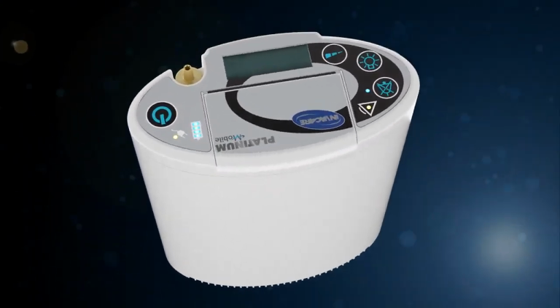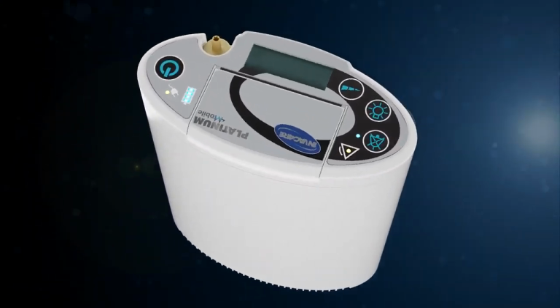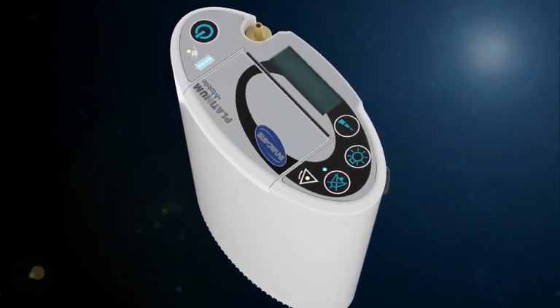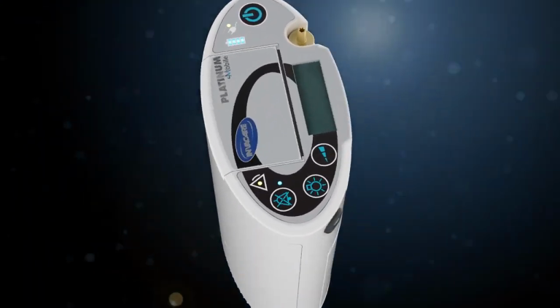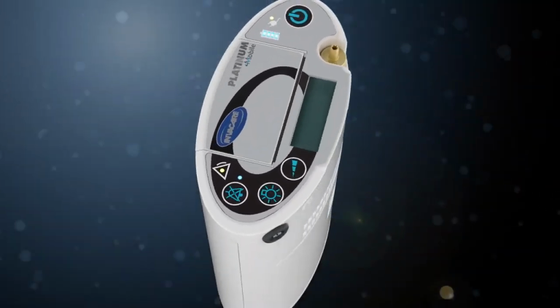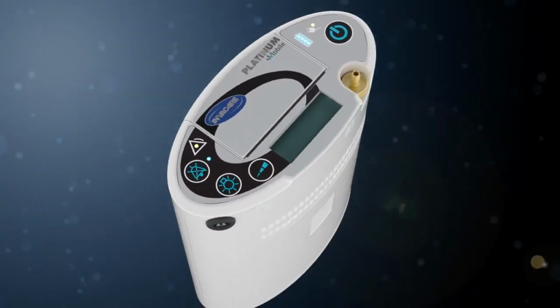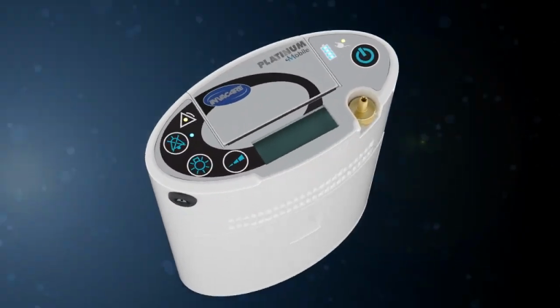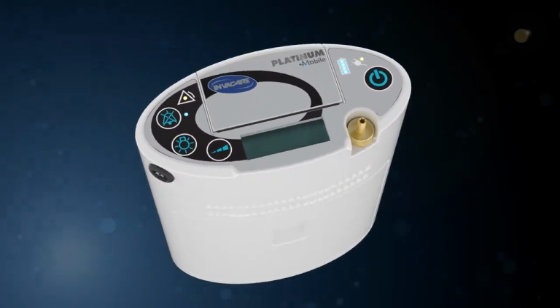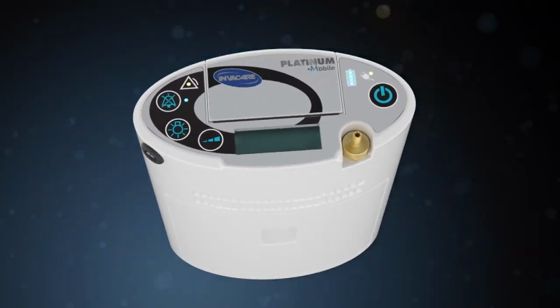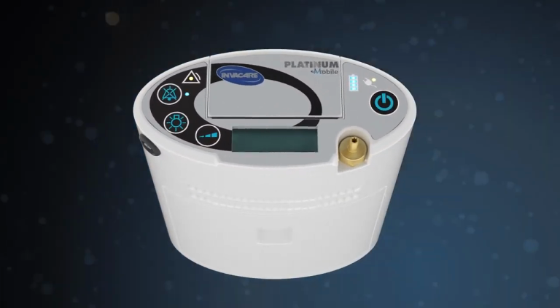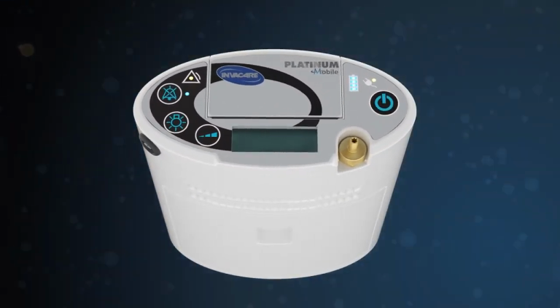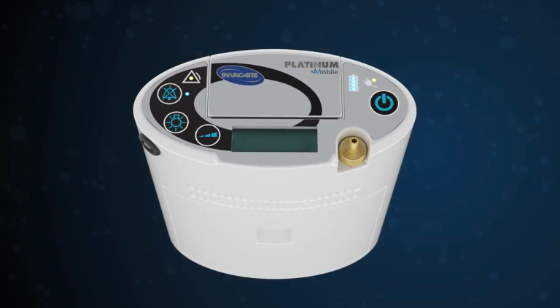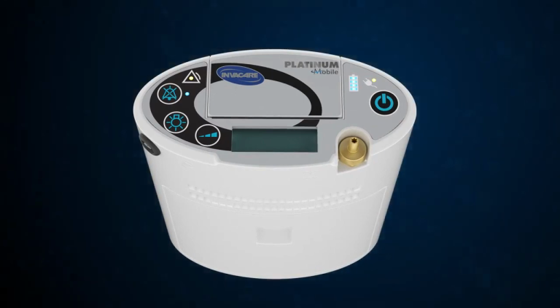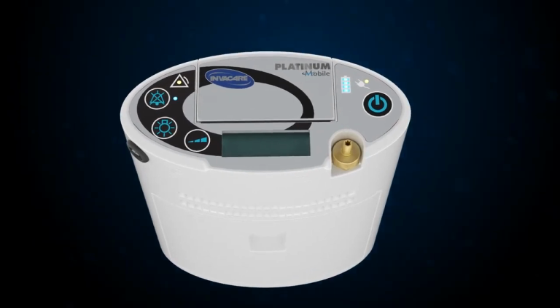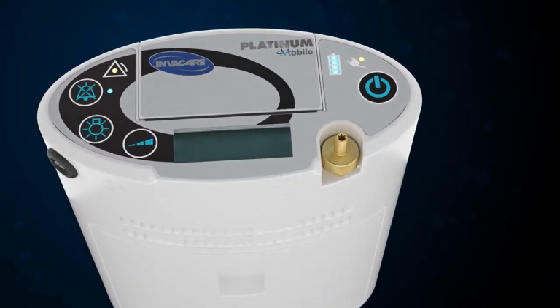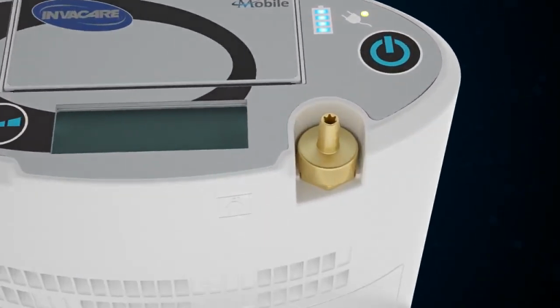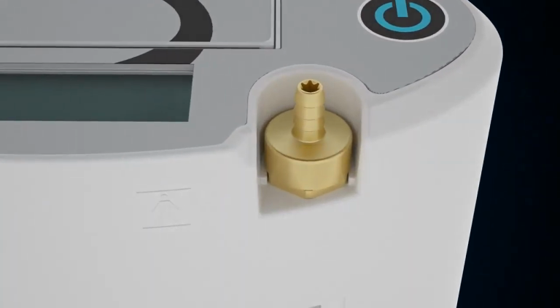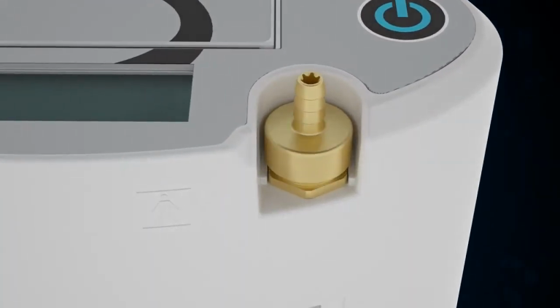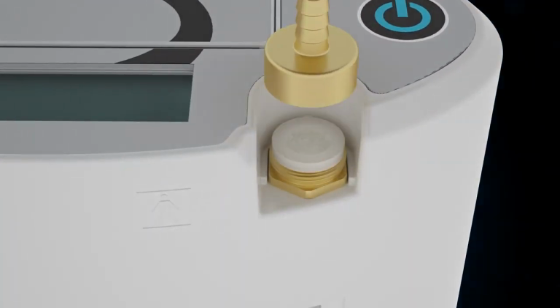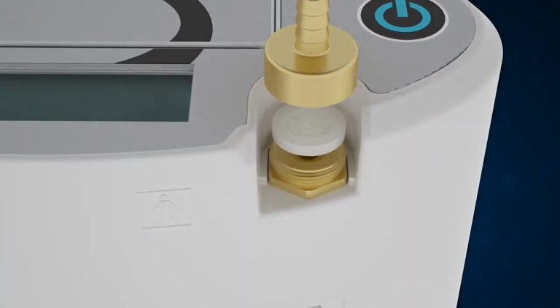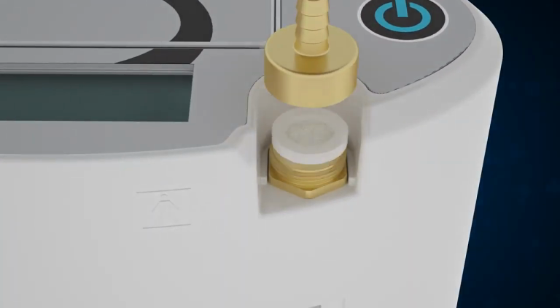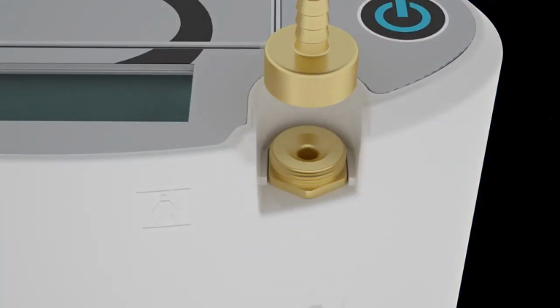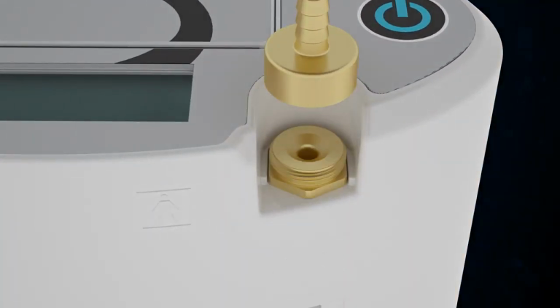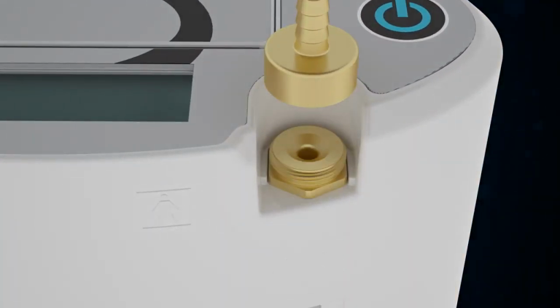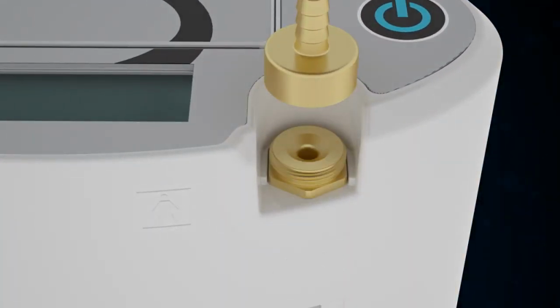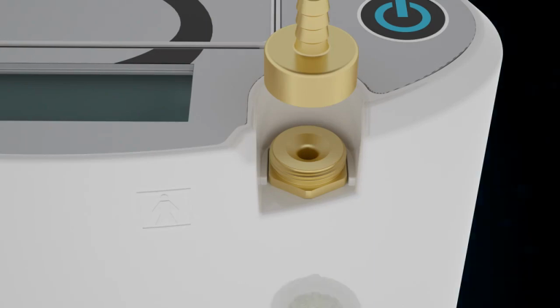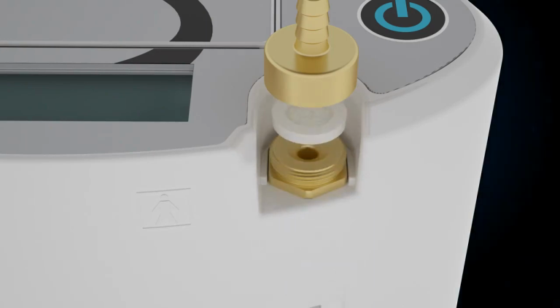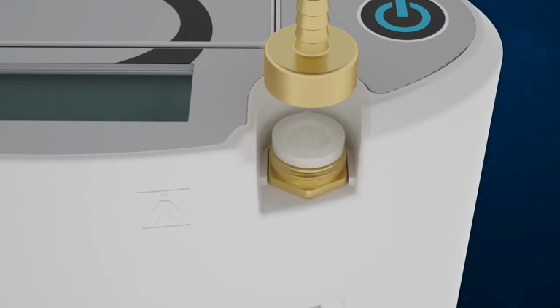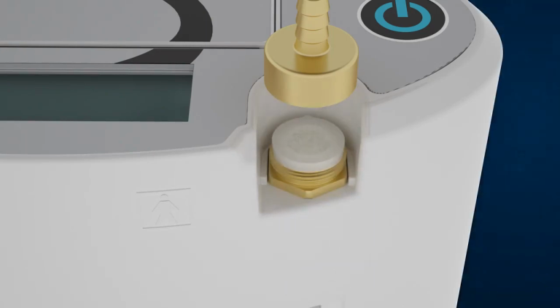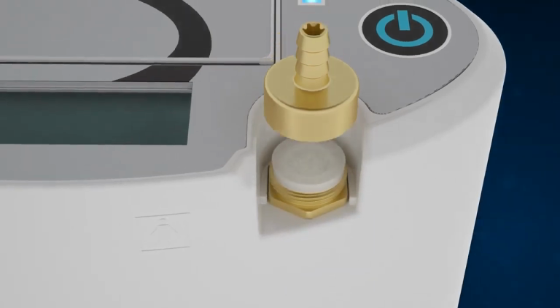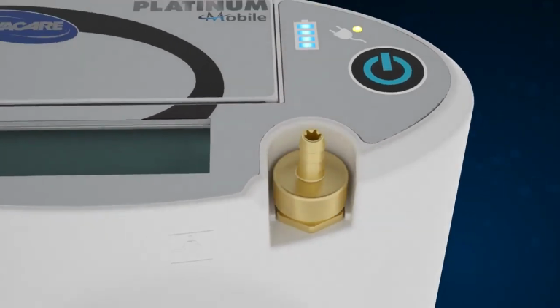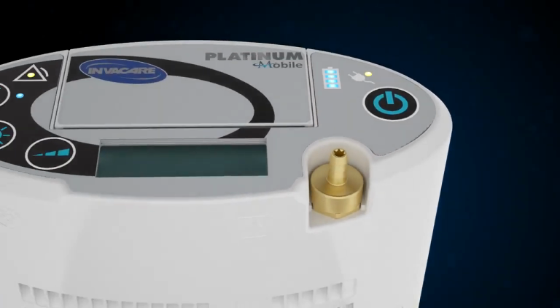Parts are easily accessible, including the HEPA filter which is now positioned on the outside. And once the filter is replaced, the unit can be calibrated with its built-in calibration software, and it's ready to go.